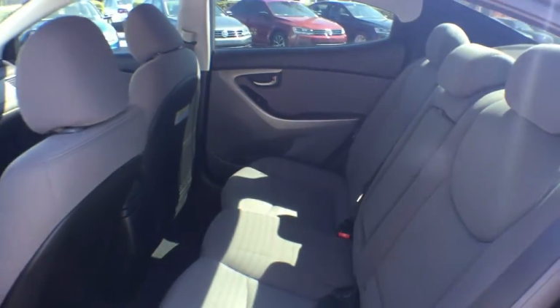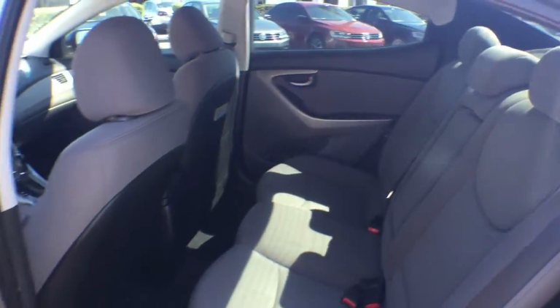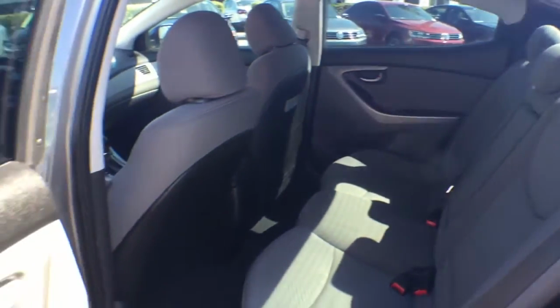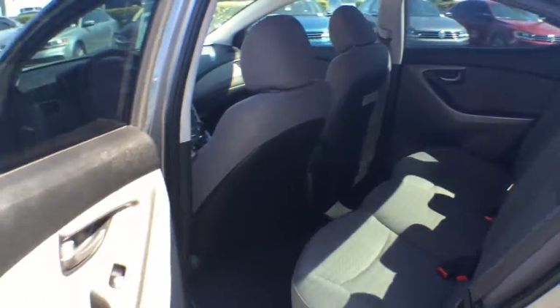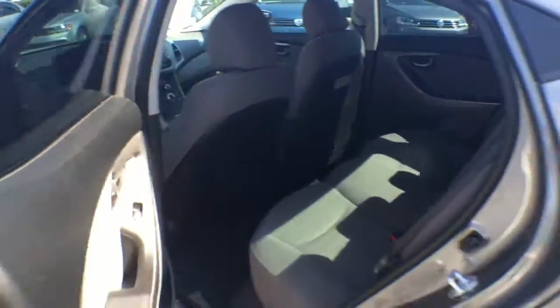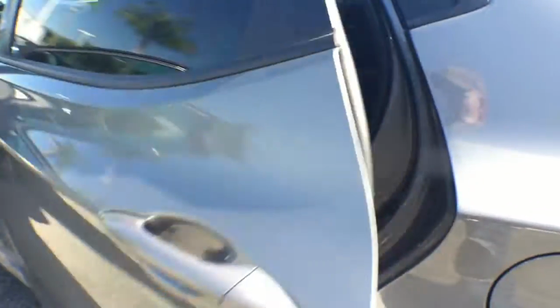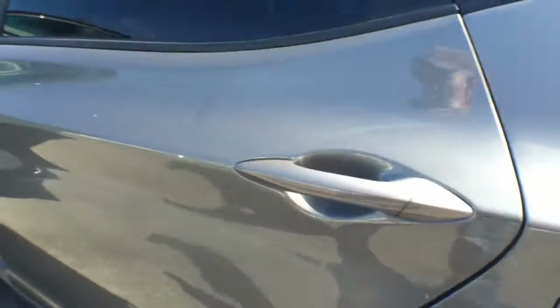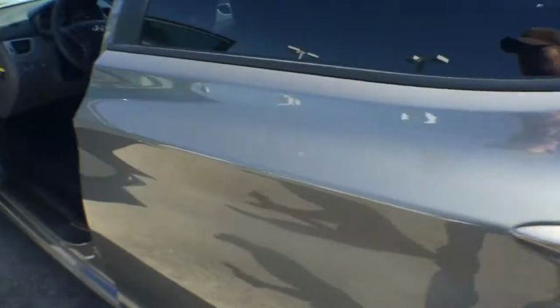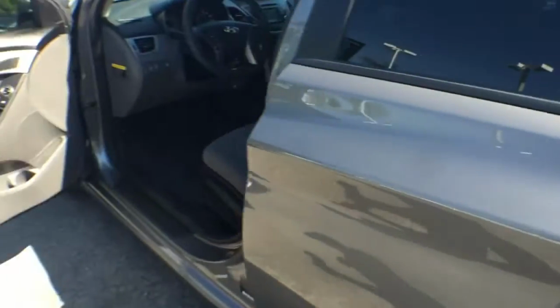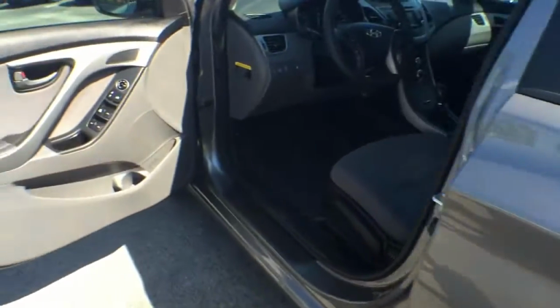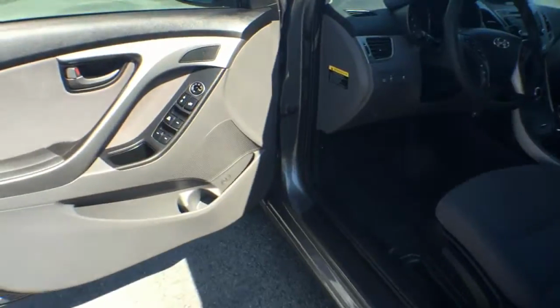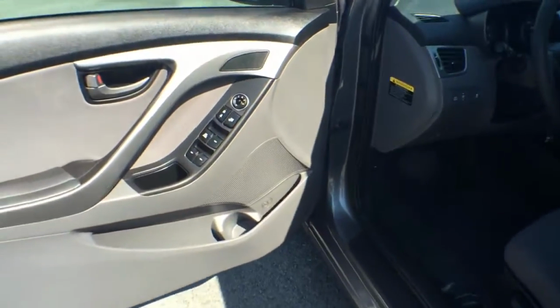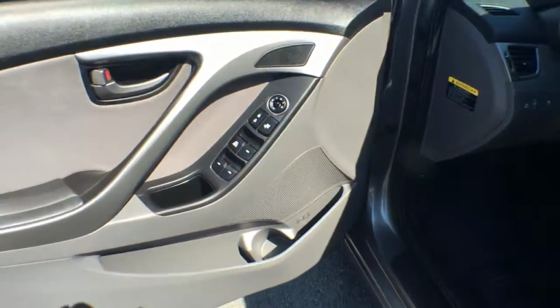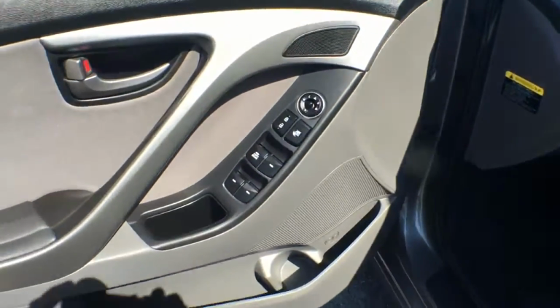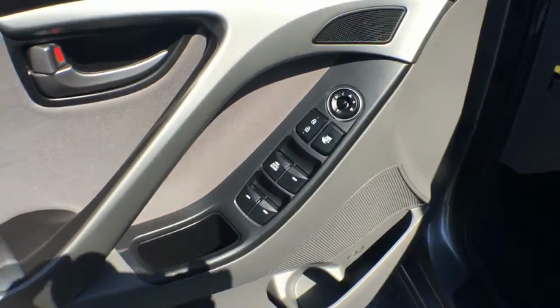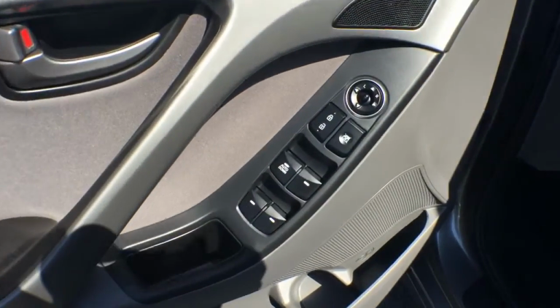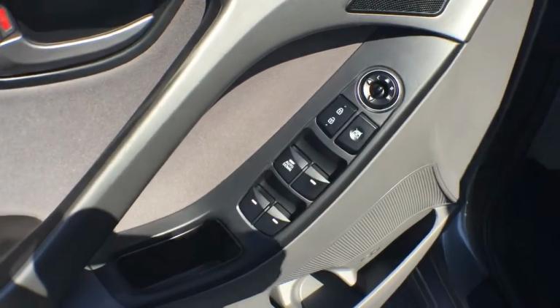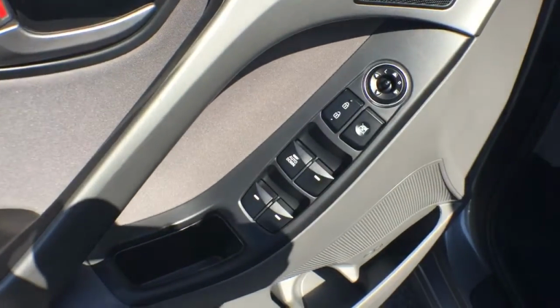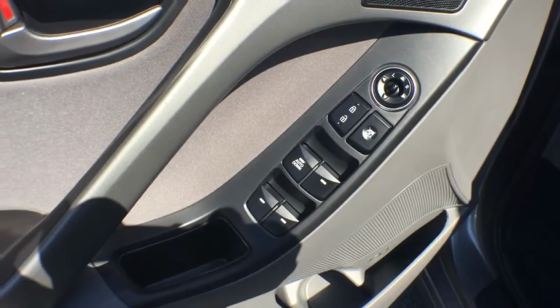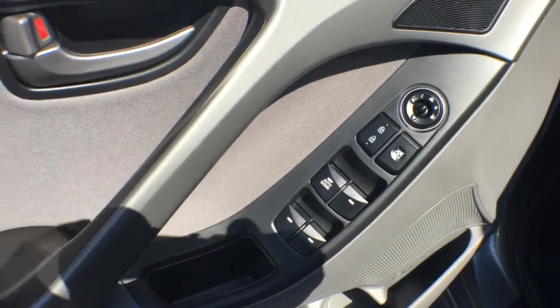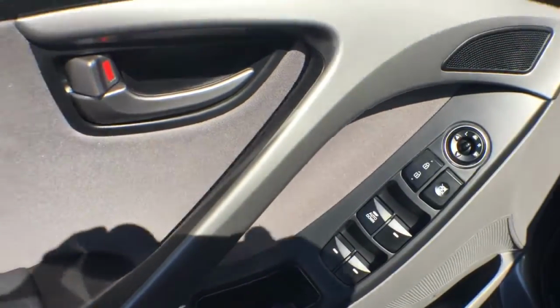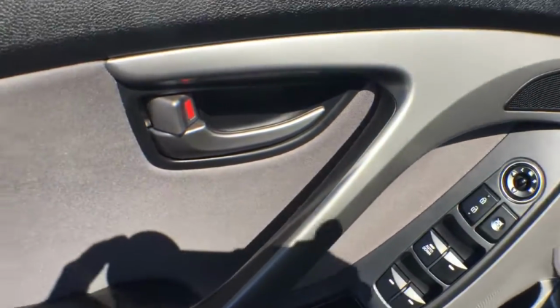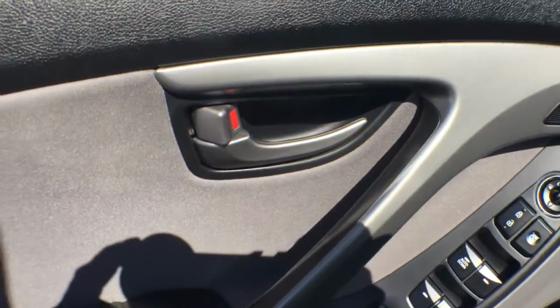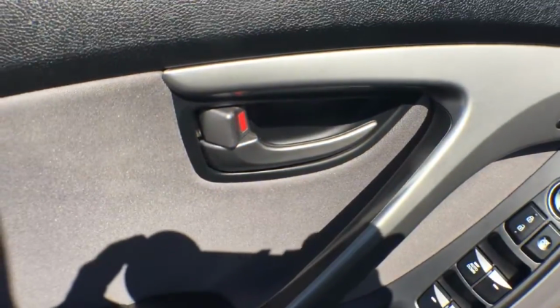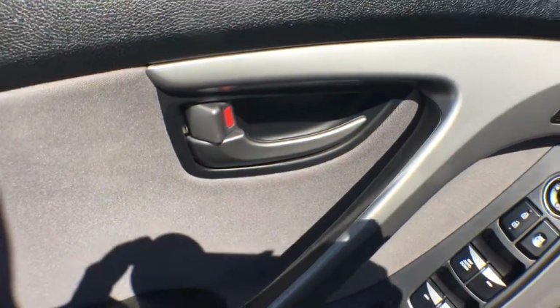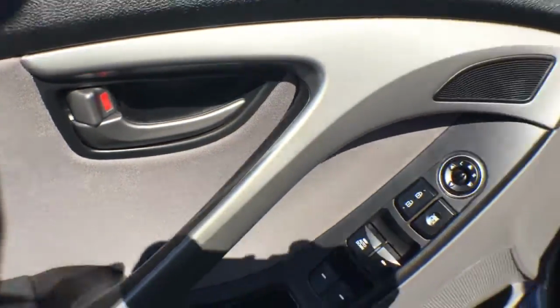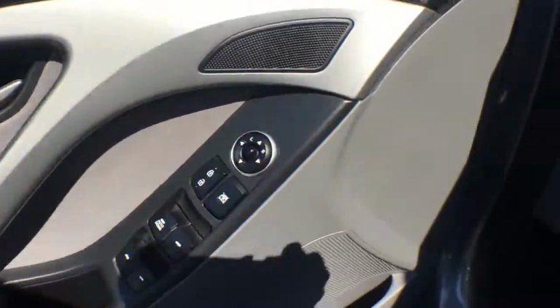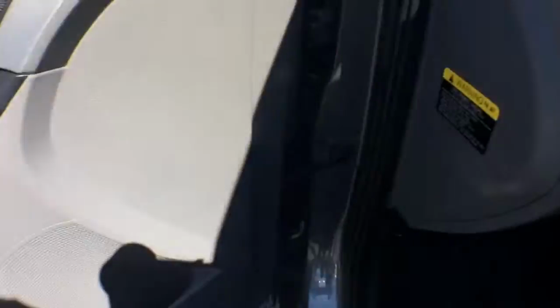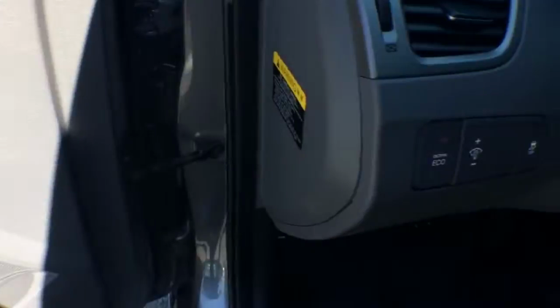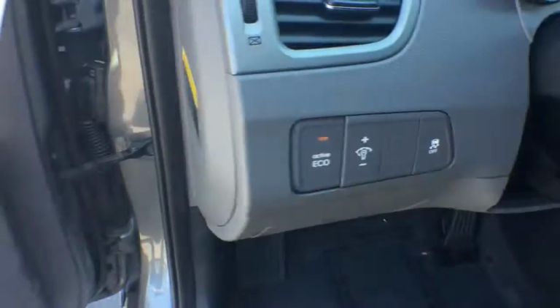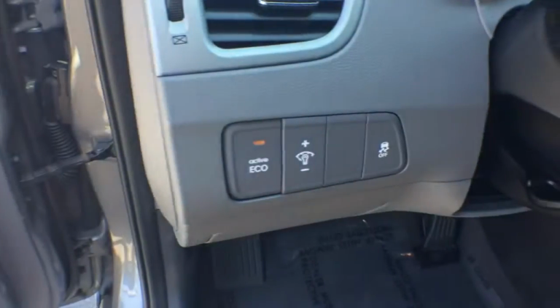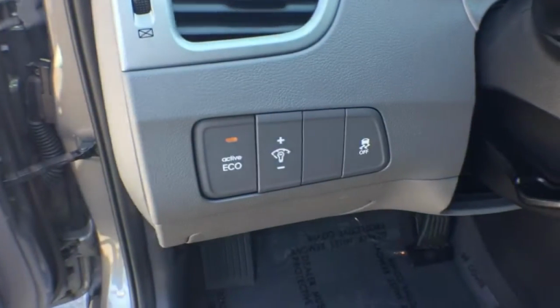Remote keyless entry, brake assist, tachometer, panic alarm, overhead console, tilt steering wheel, front reading lamp, driver vanity mirror.